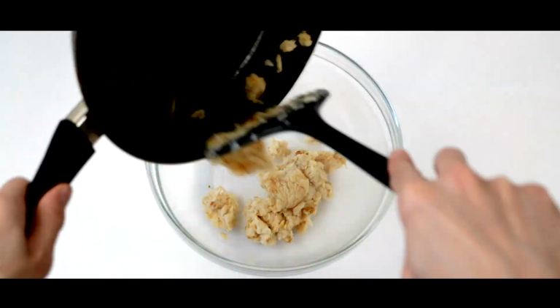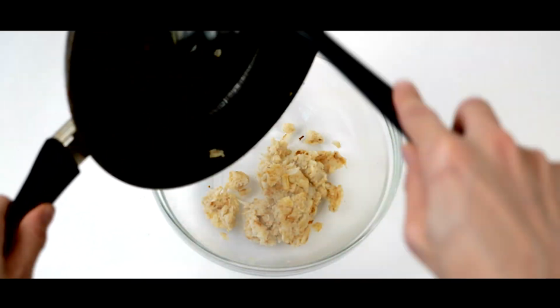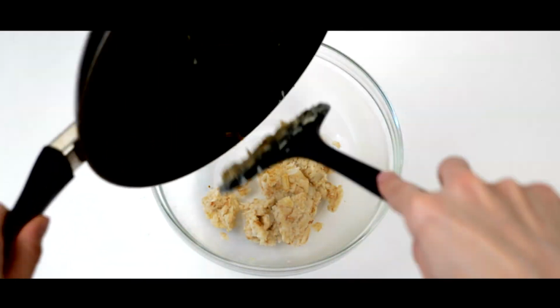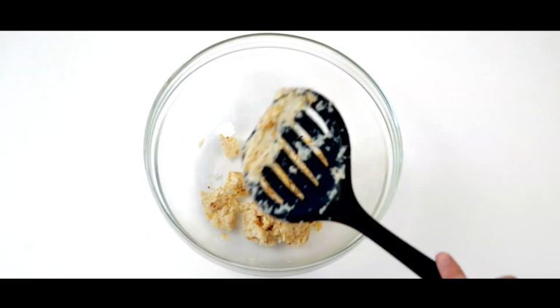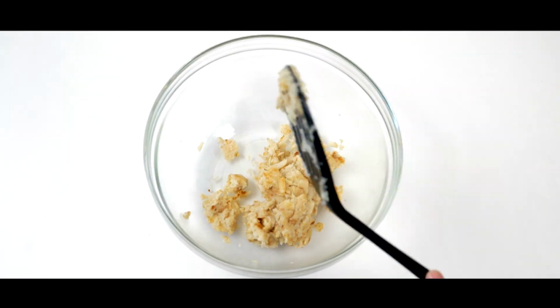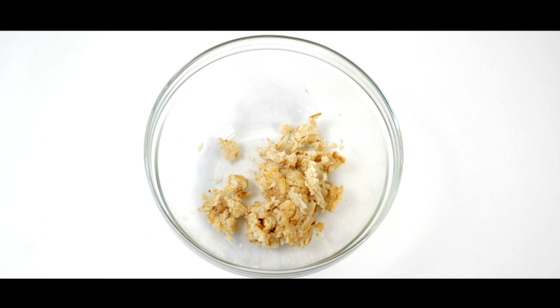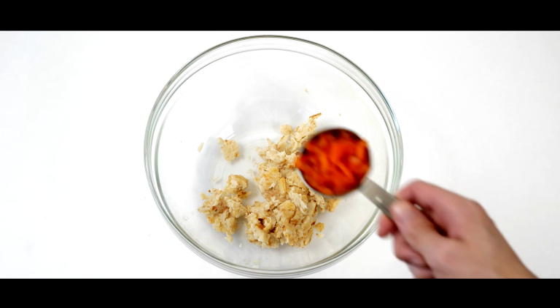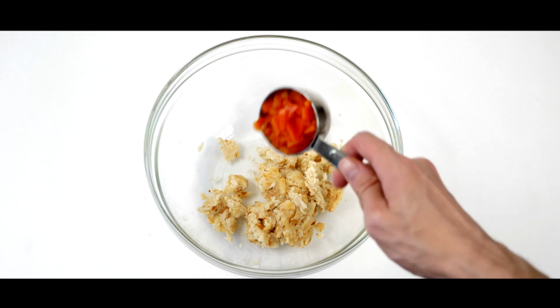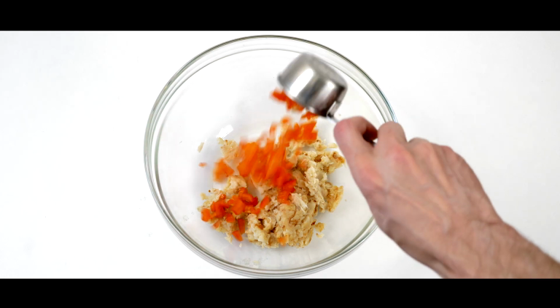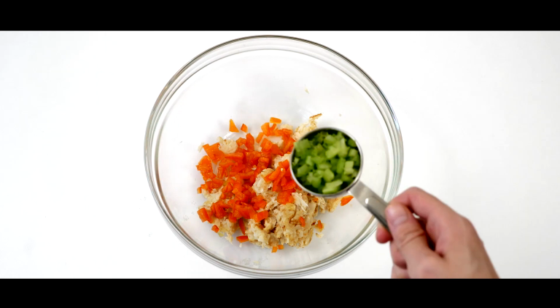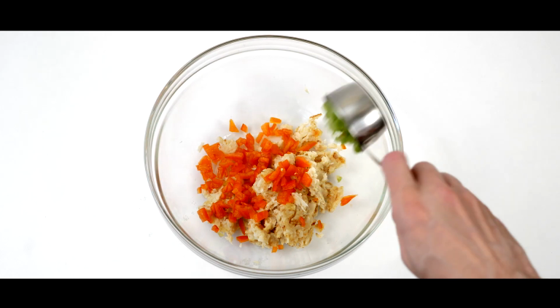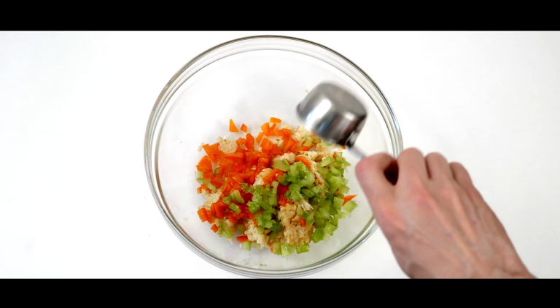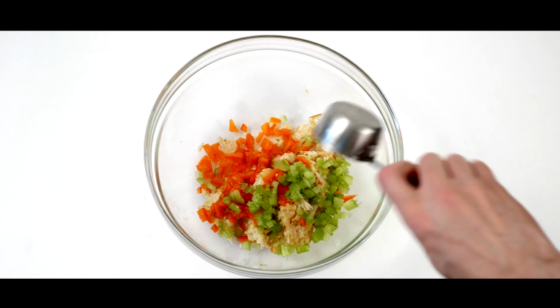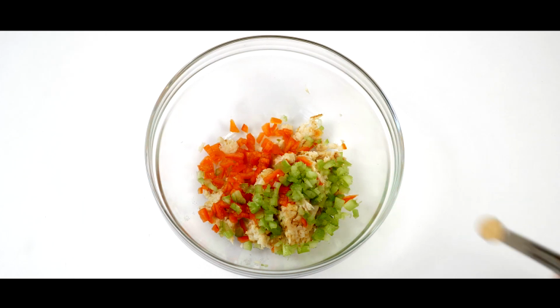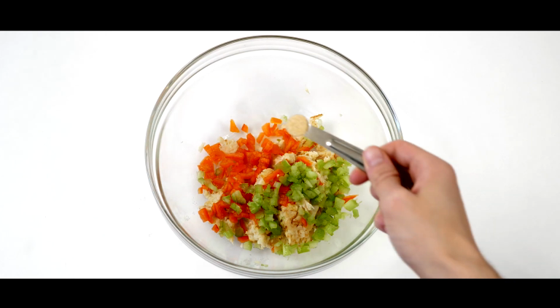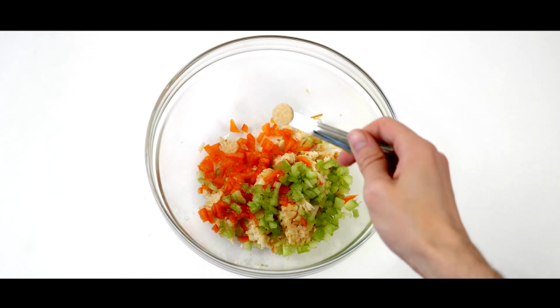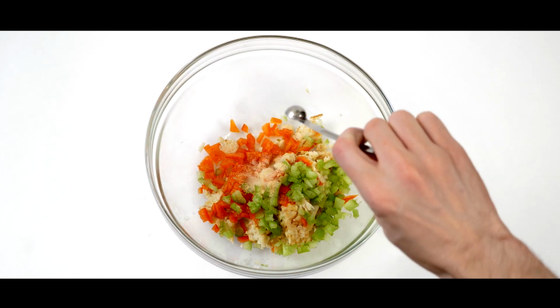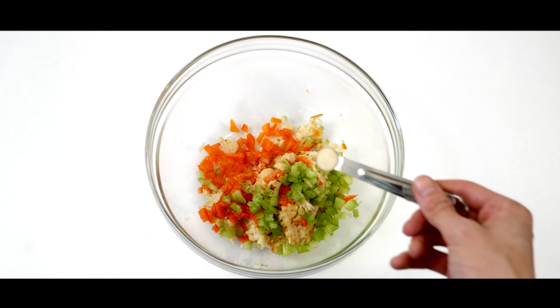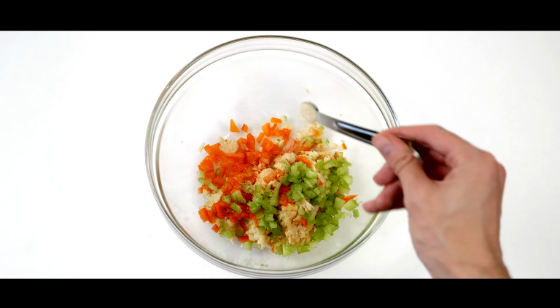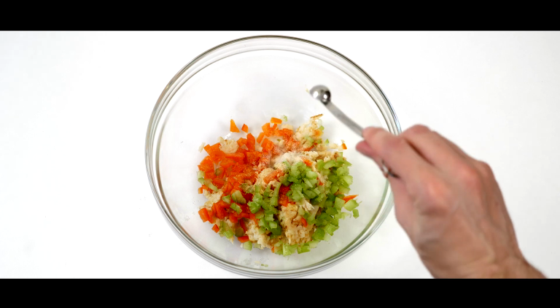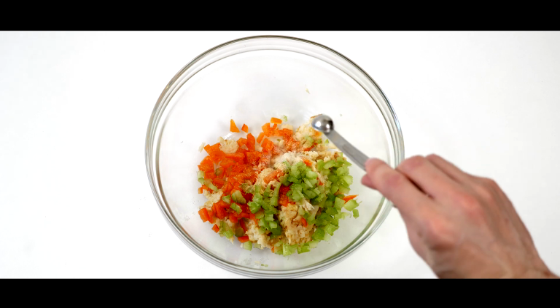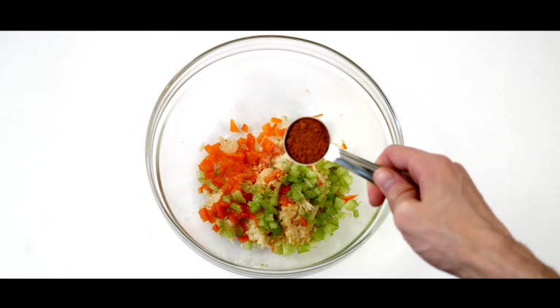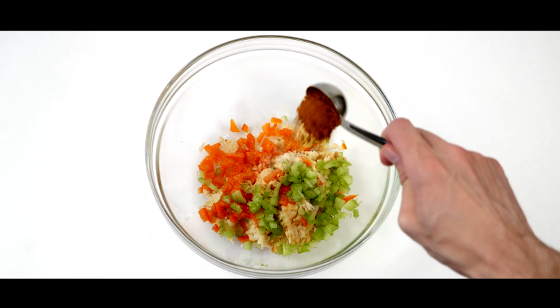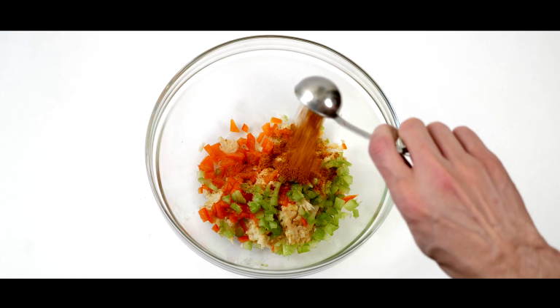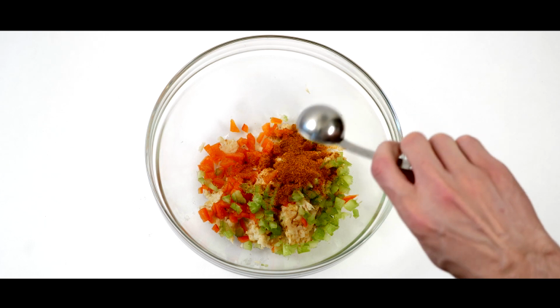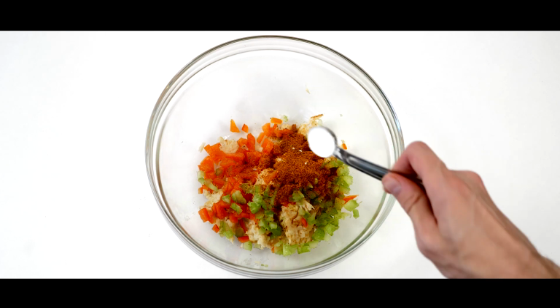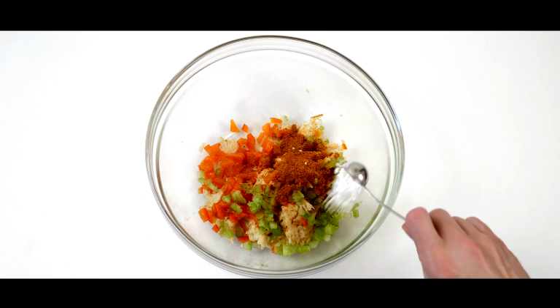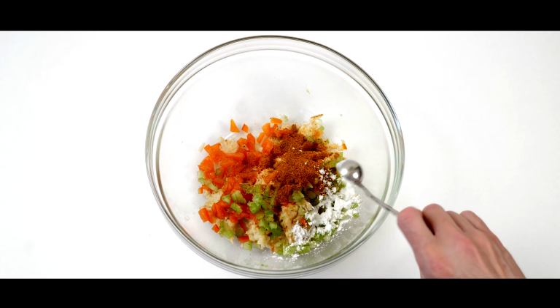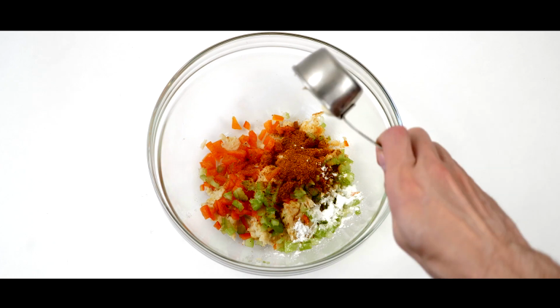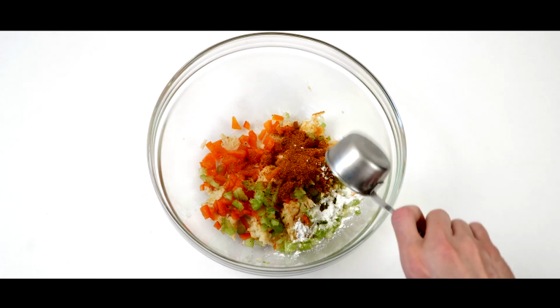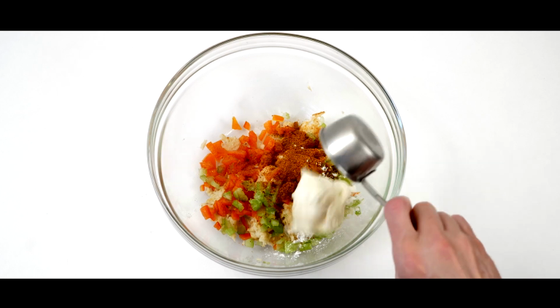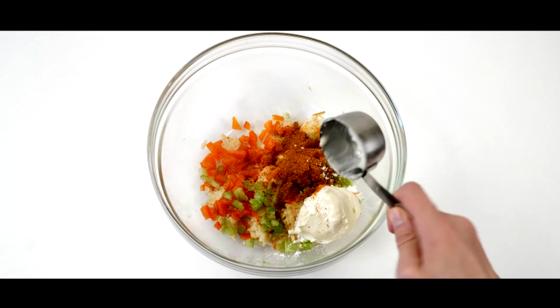Transfer your hearts of palm to a mixing bowl and add 1/4 cup of diced red pepper, 1/4 cup of diced celery, 1/4 teaspoon of onion powder, 1/4 teaspoon of garlic powder, 2 teaspoons of Old Bay seasoning, 1 teaspoon of cornstarch, and 1/4 cup of vegan mayonnaise.